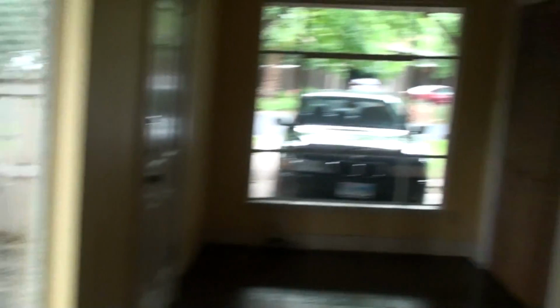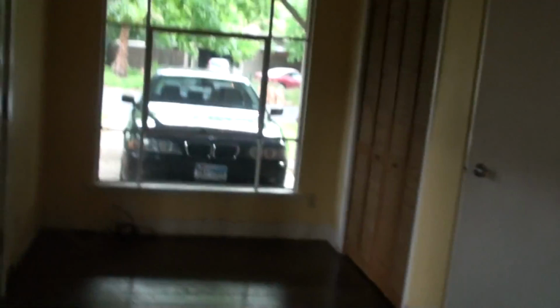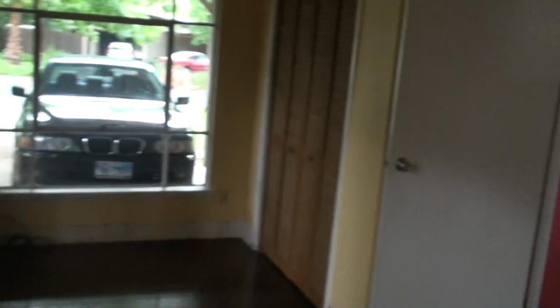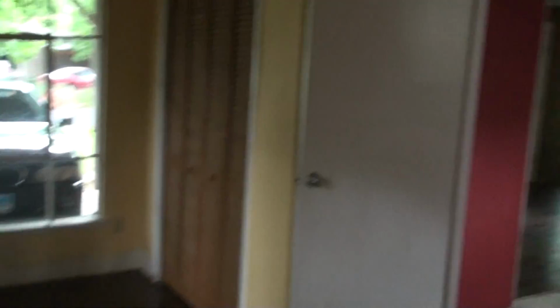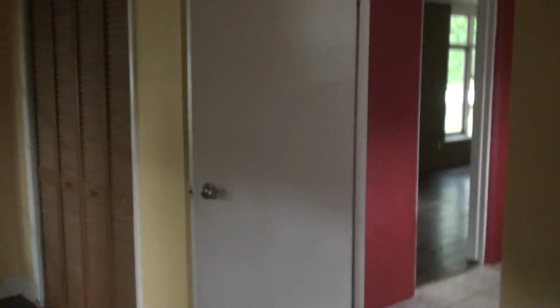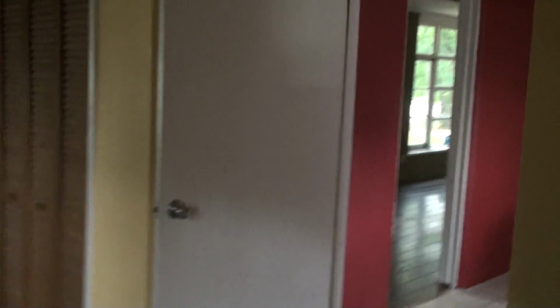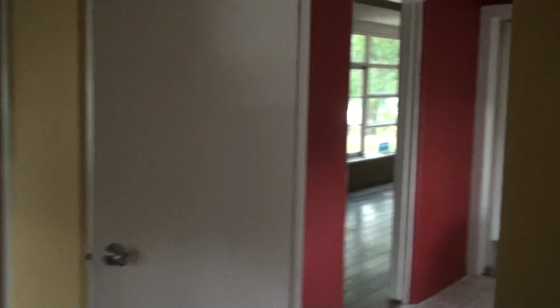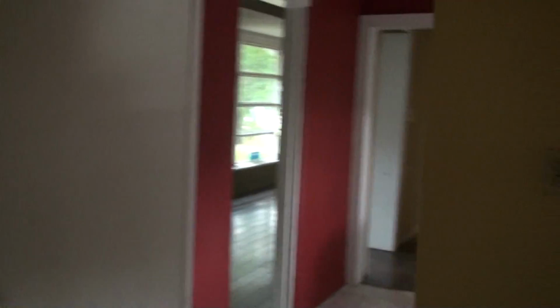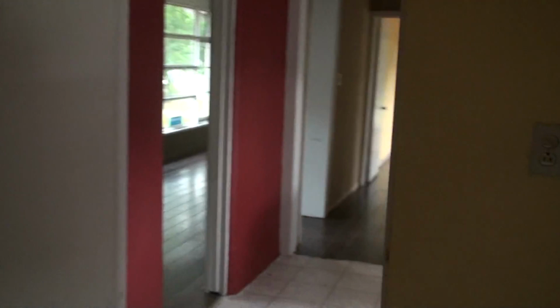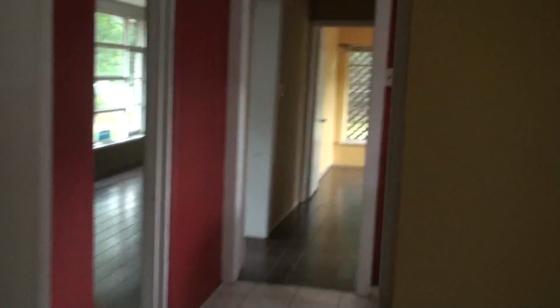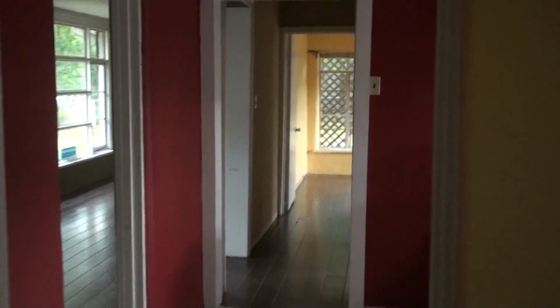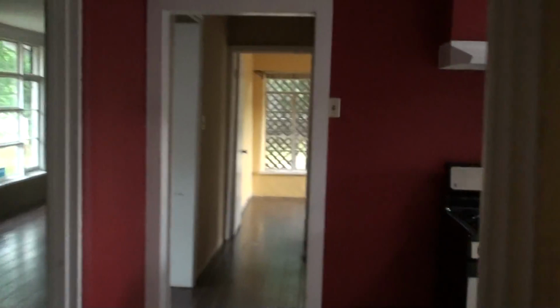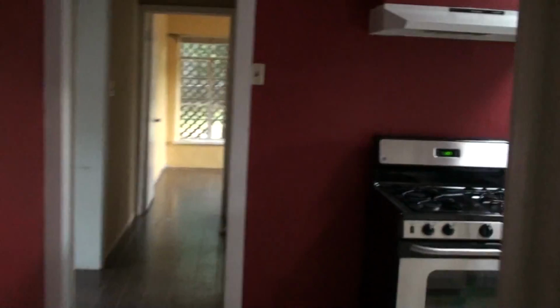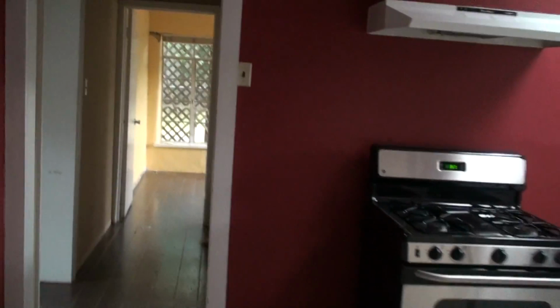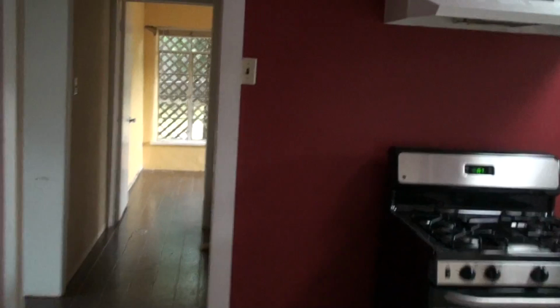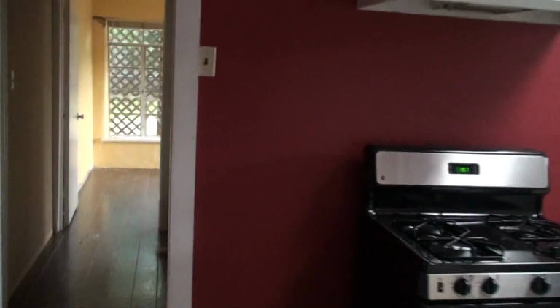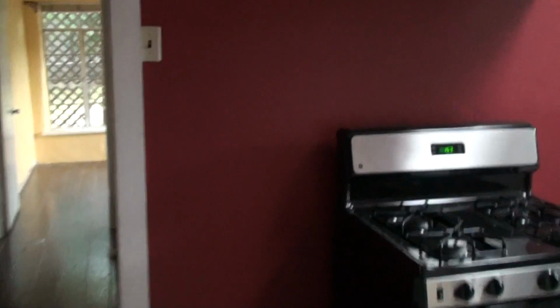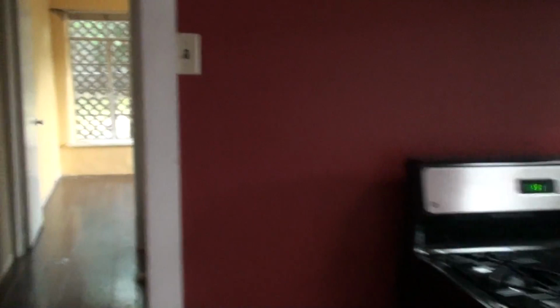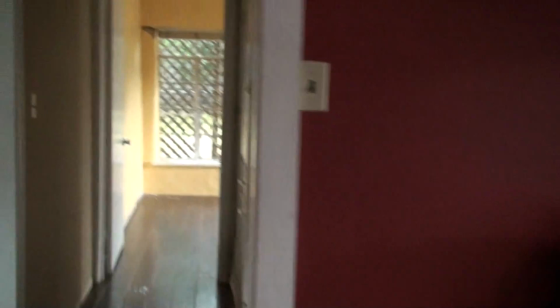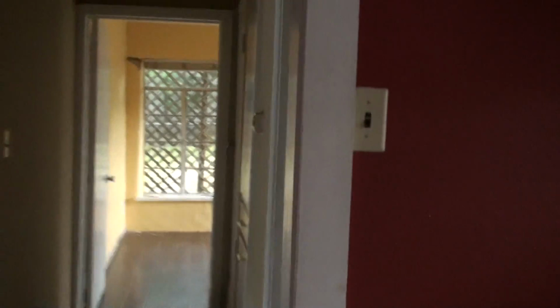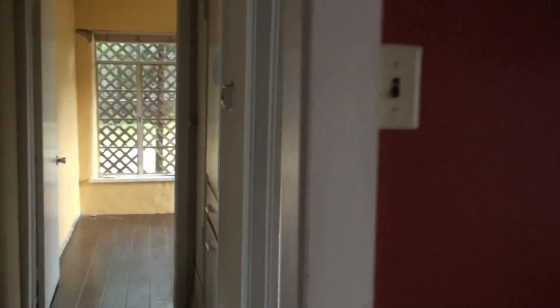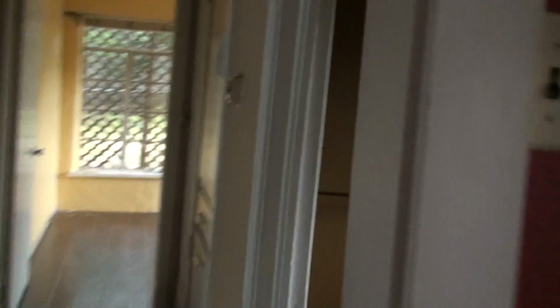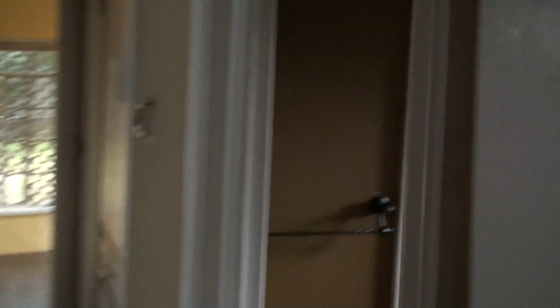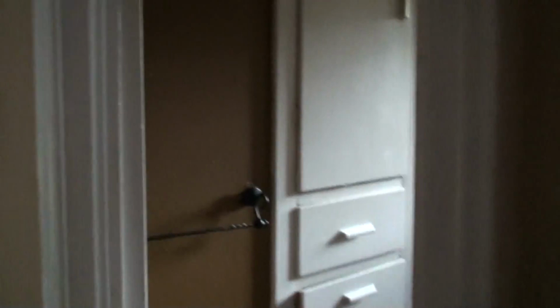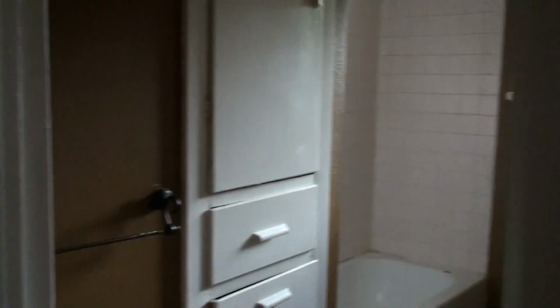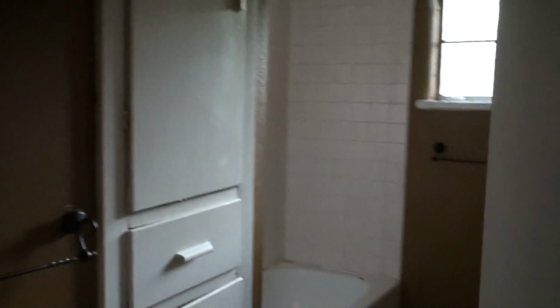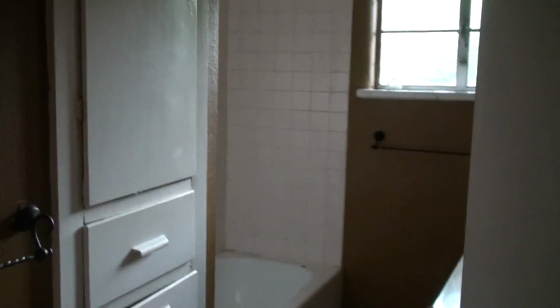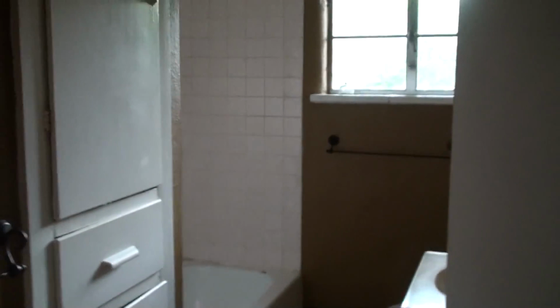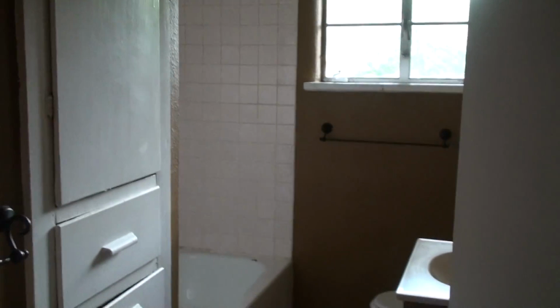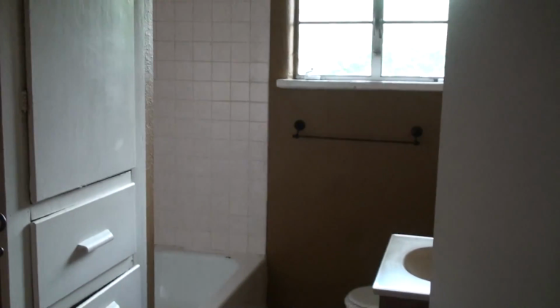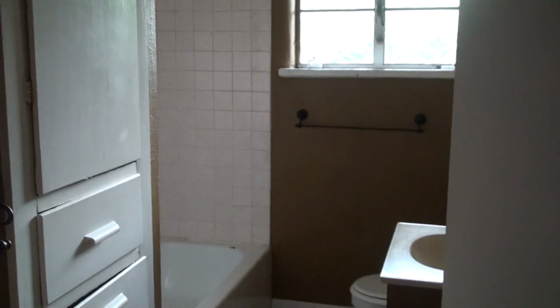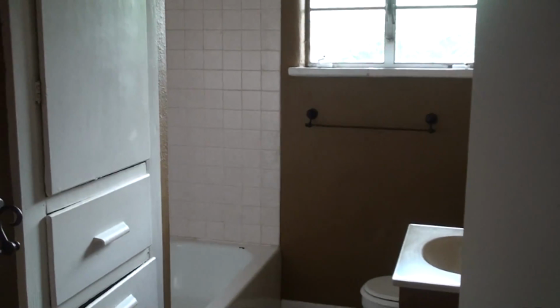It looks like somebody was starting to do some repairs on this and just didn't finish them, but it looks like it's livable. Bathroom number two.